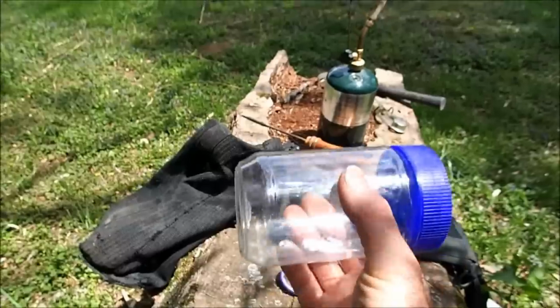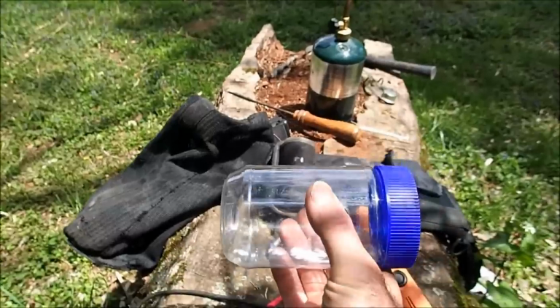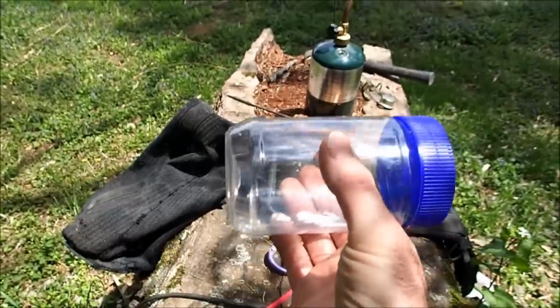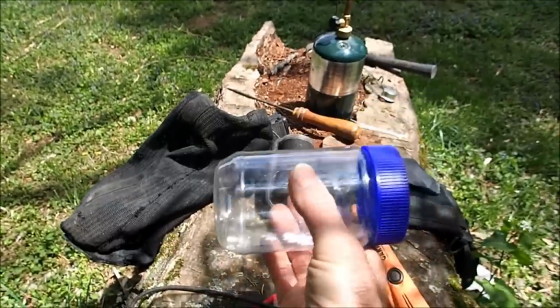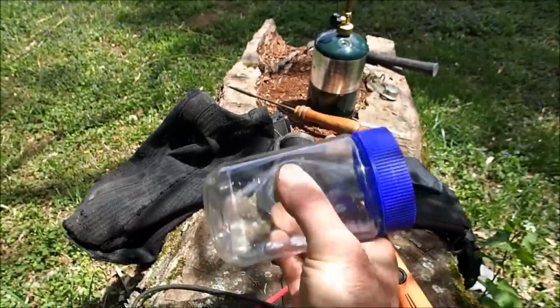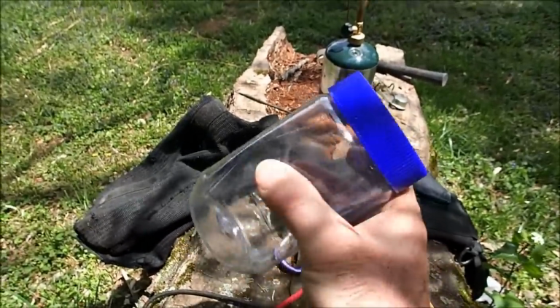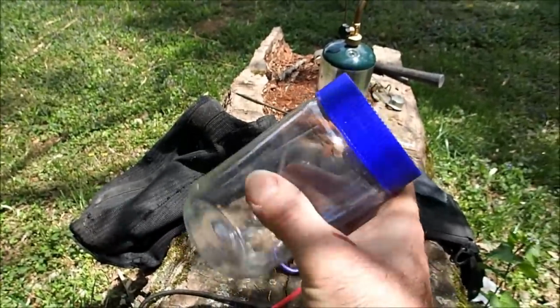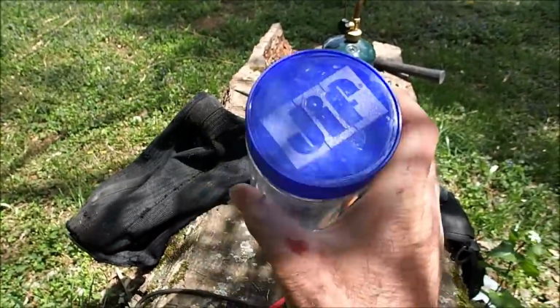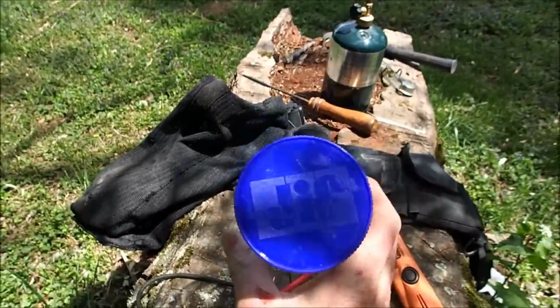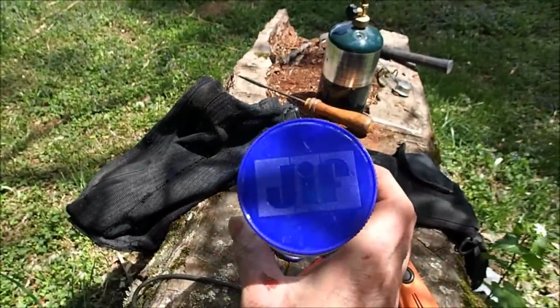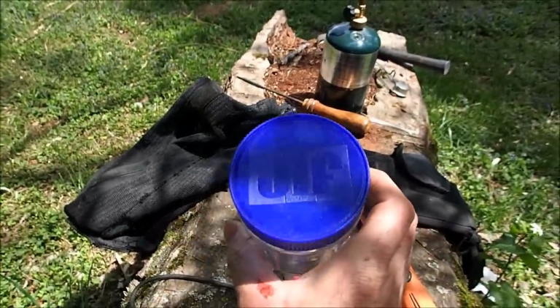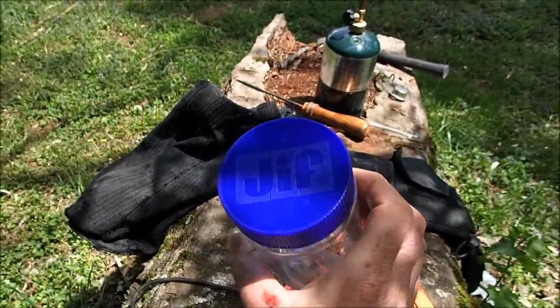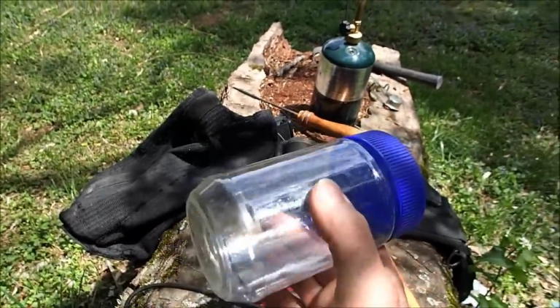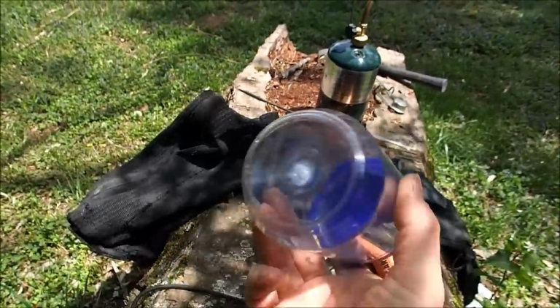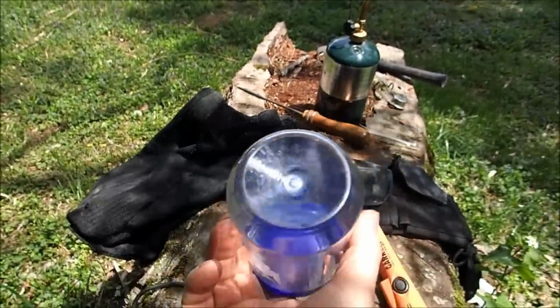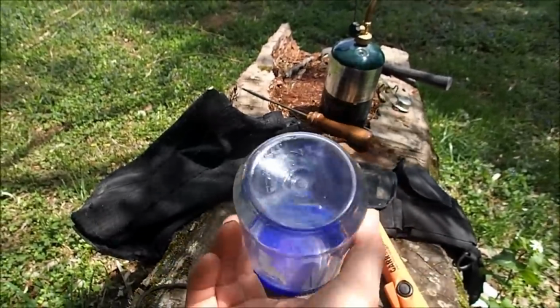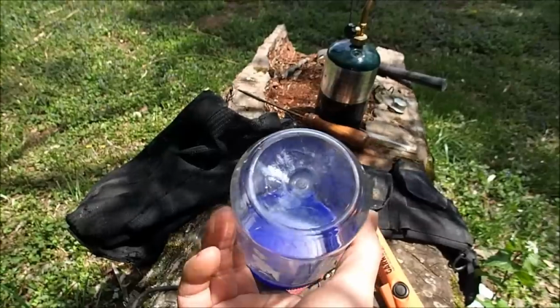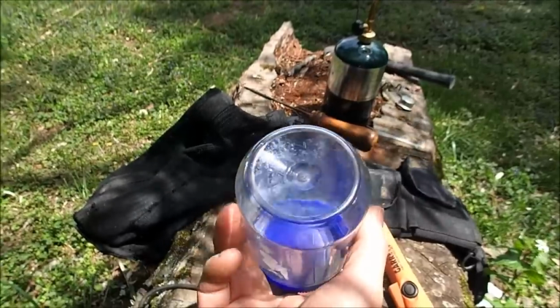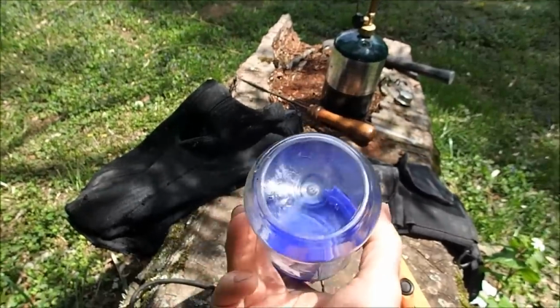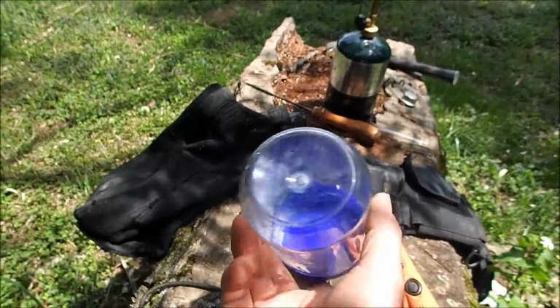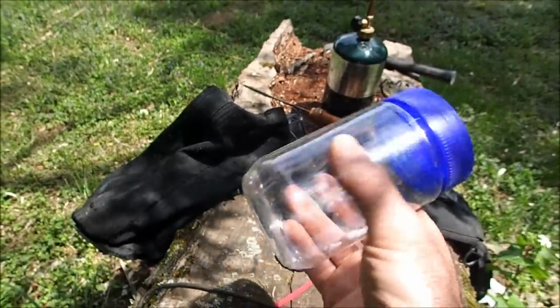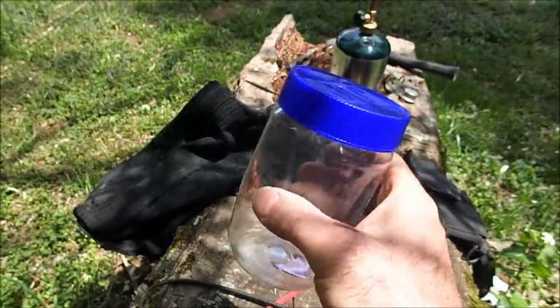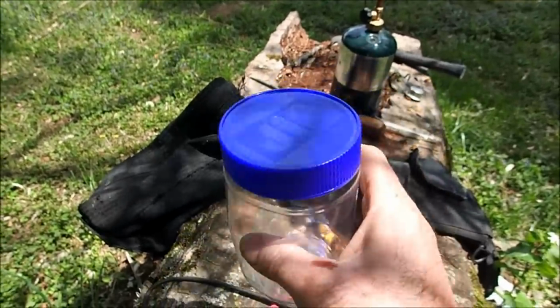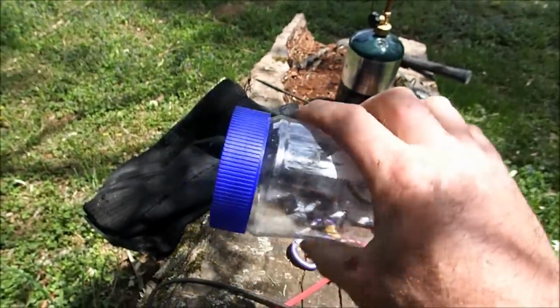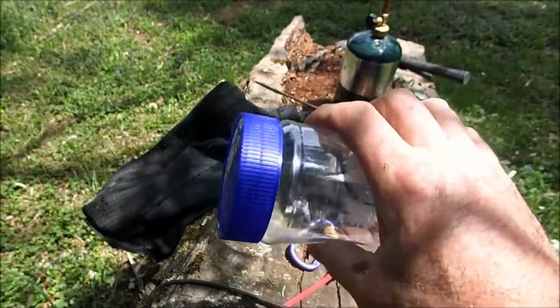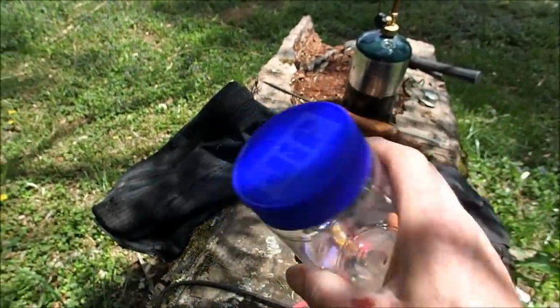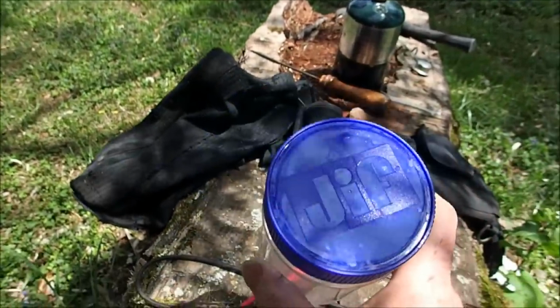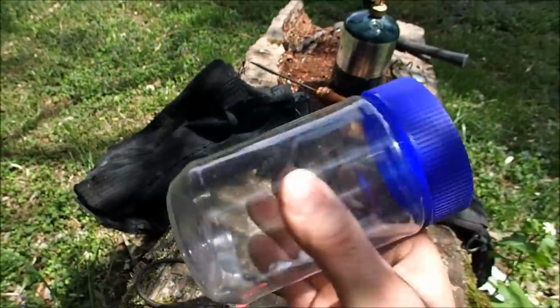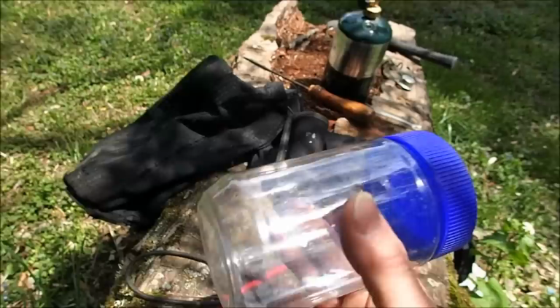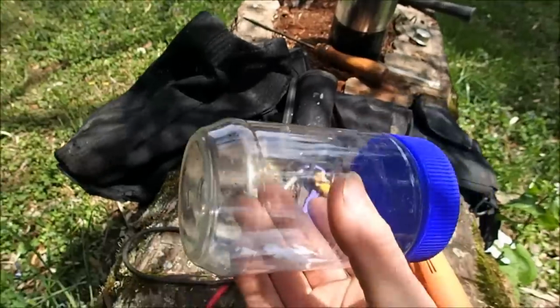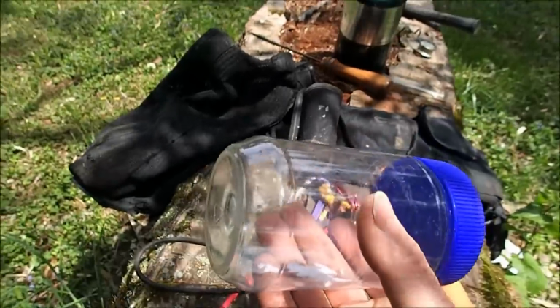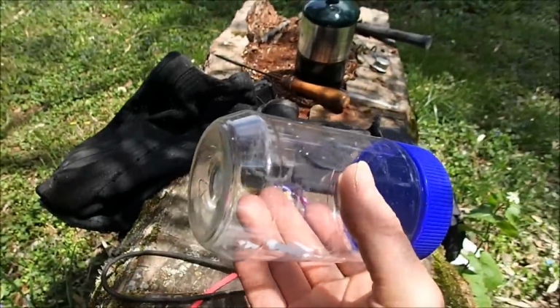Get yourself a plastic jar like this — this is just a Jif peanut butter jar. If you love pickled onions like the Aqua Chigger, you might be able to get one that had pickled onions in it, but I've only ever seen them in the past so you probably never will.